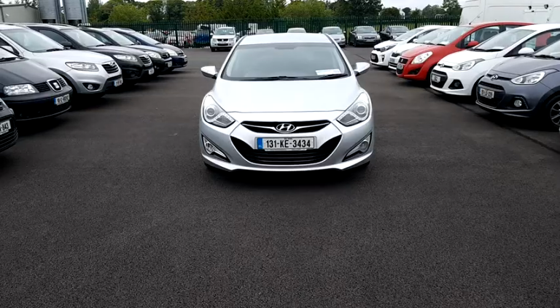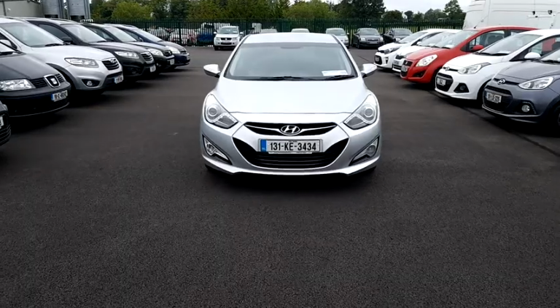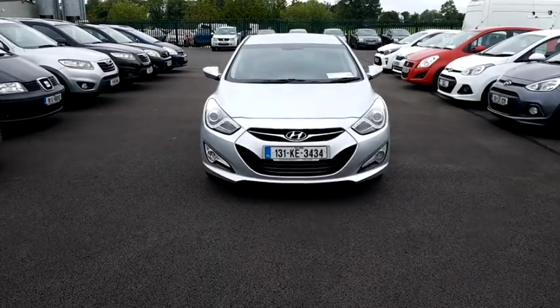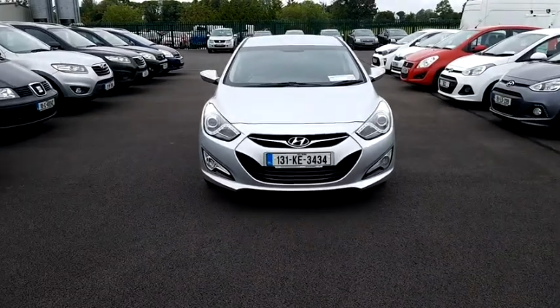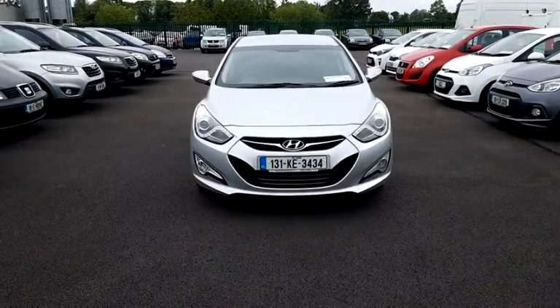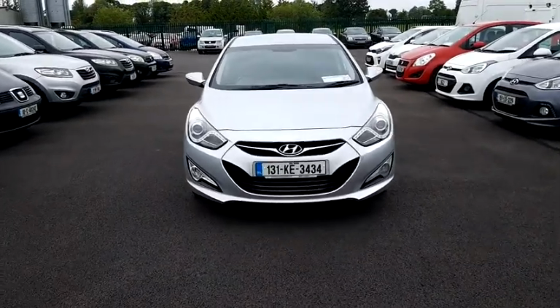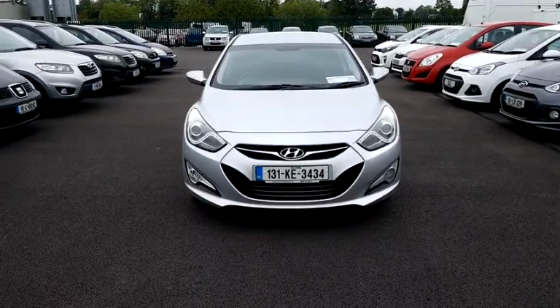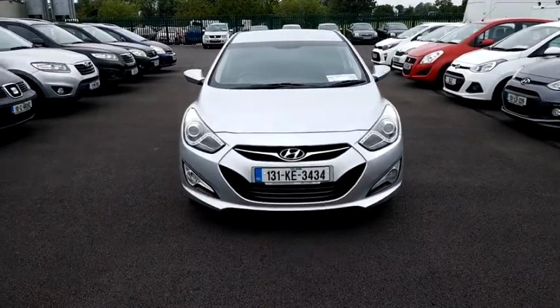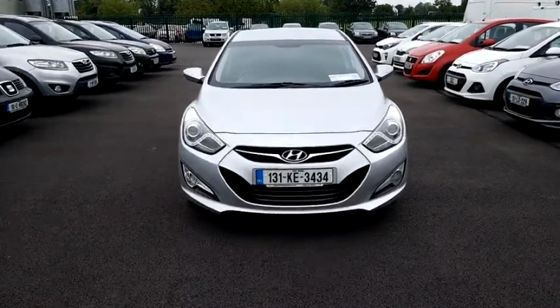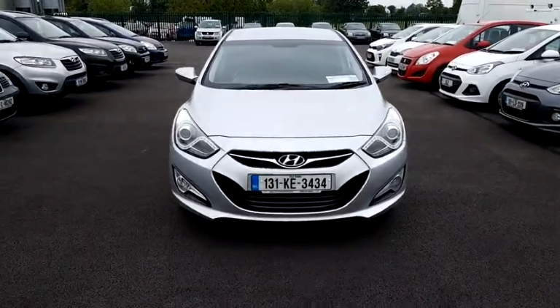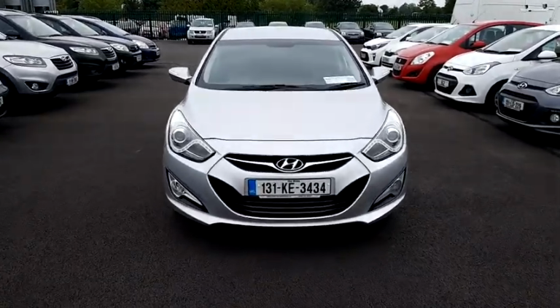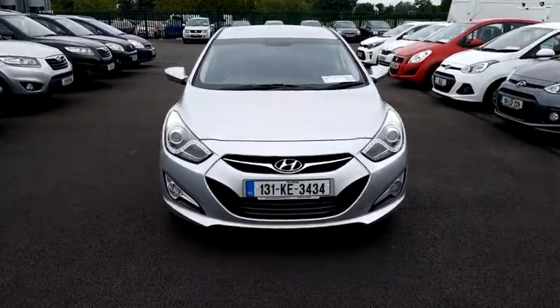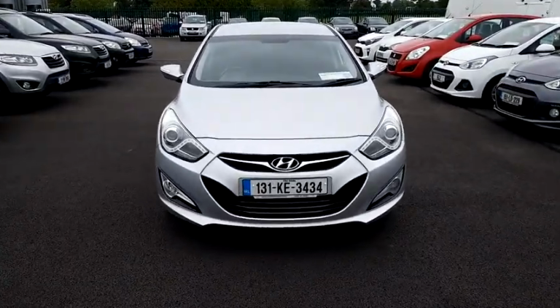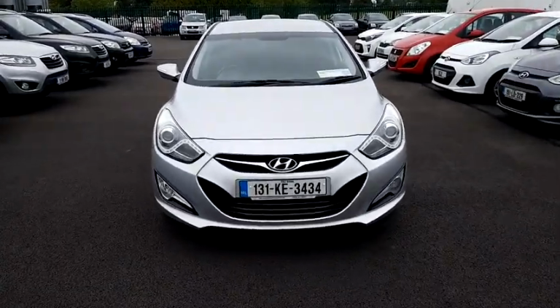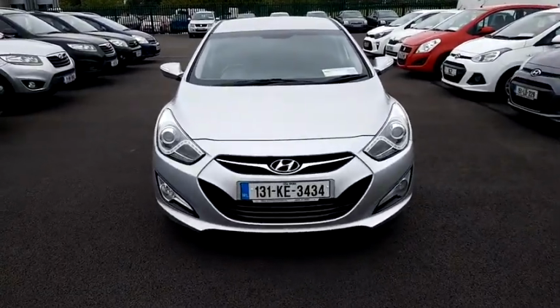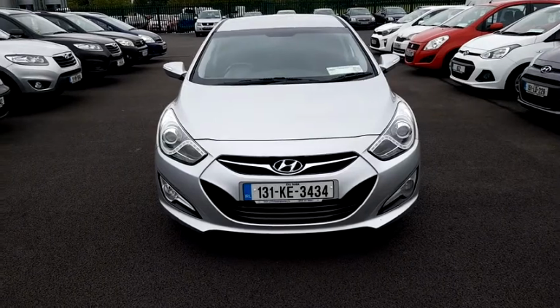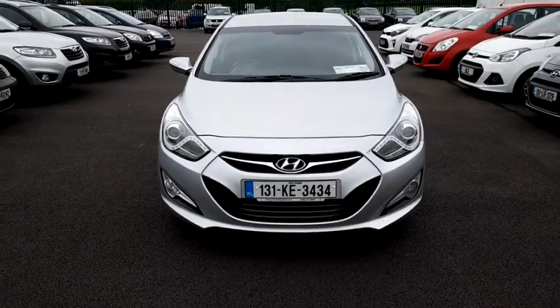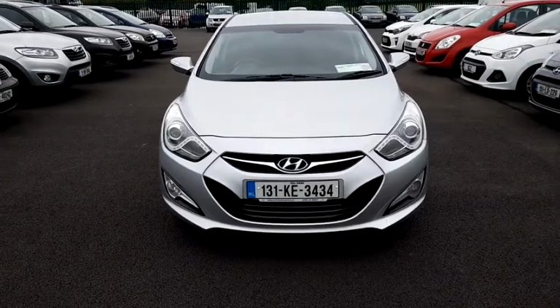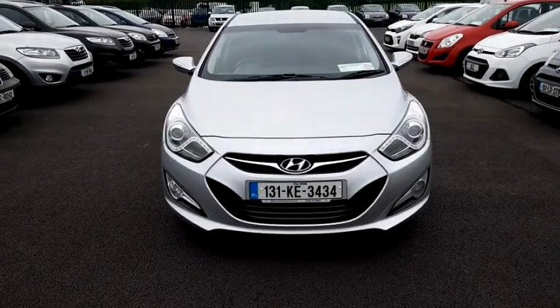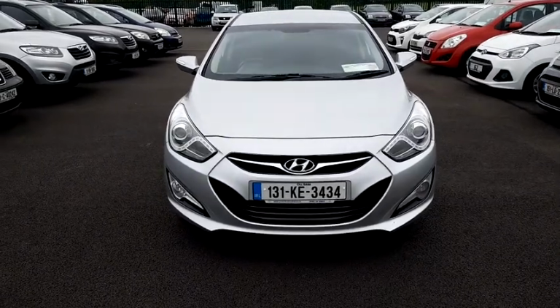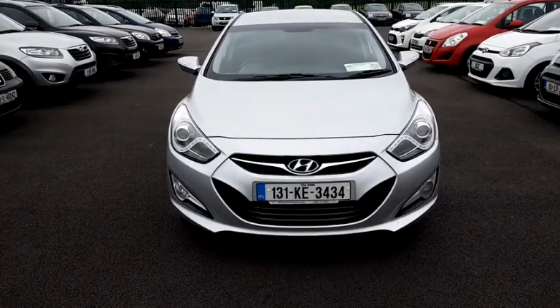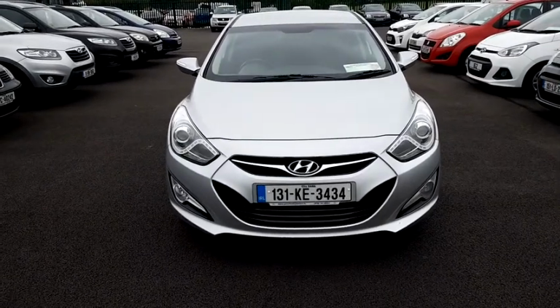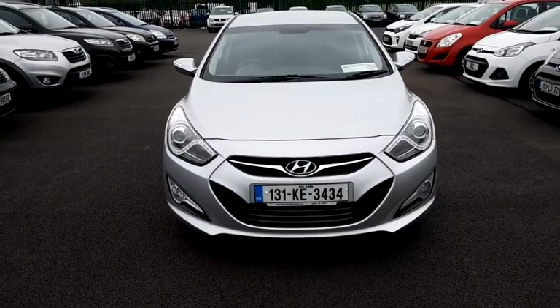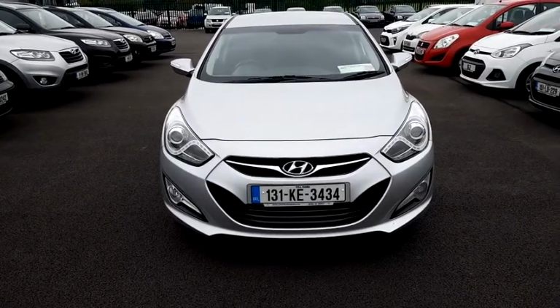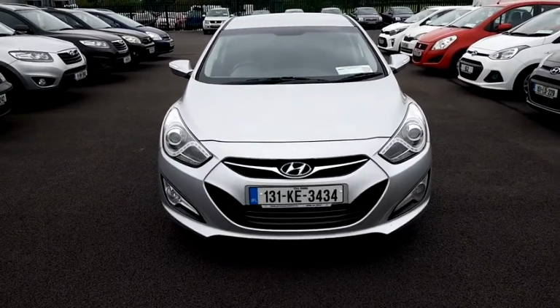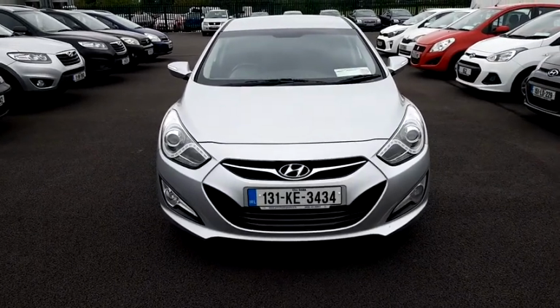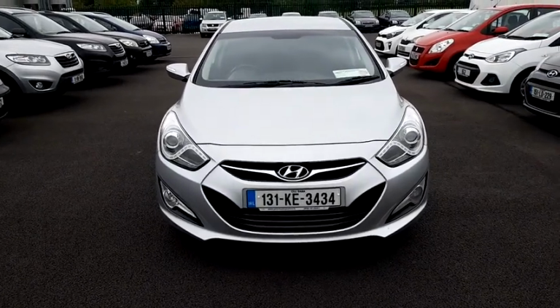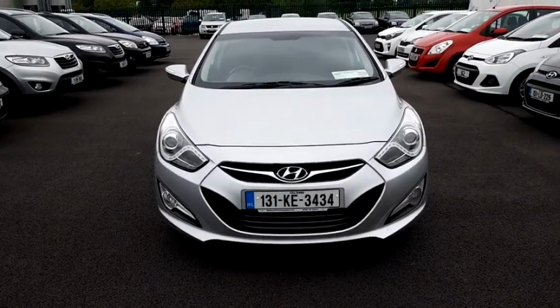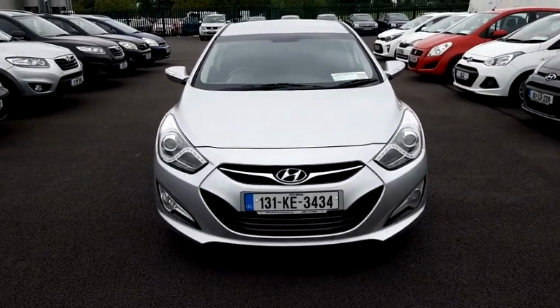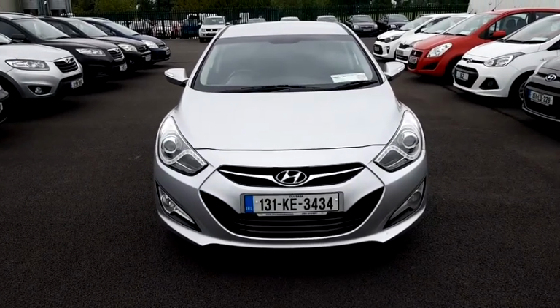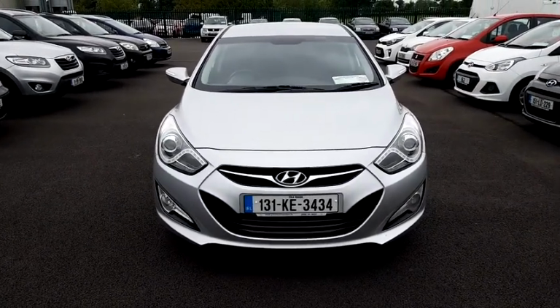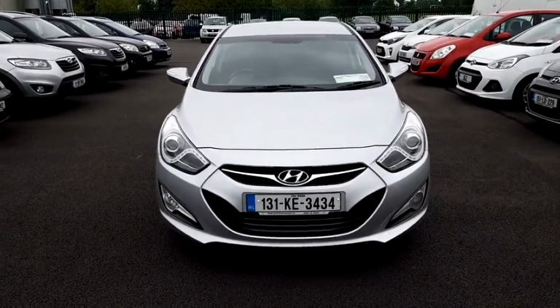Welcome to Peter Hanley Motors. I'm Liam and today I'm going to be taking a look at this 2013 Hyundai i40. It's a 131 registered vehicle and a 1.7 CRDI Active Blue Drive model.